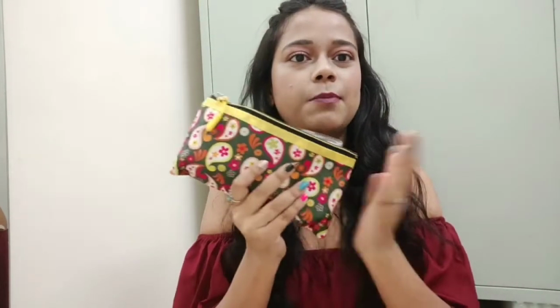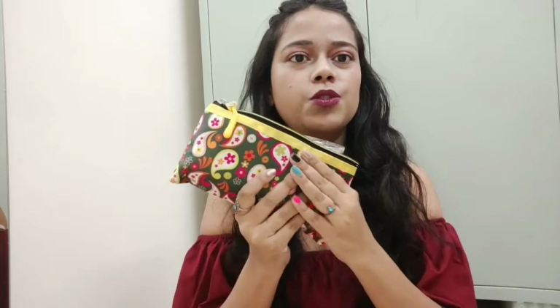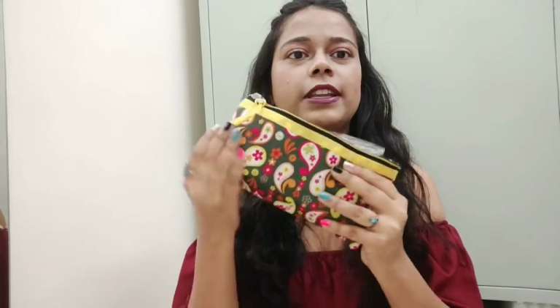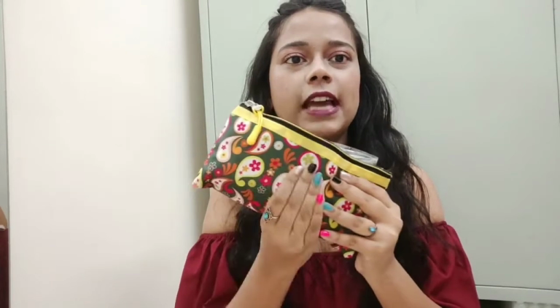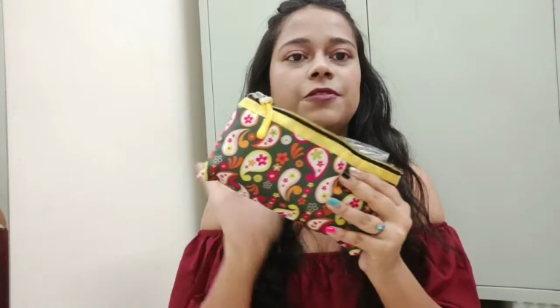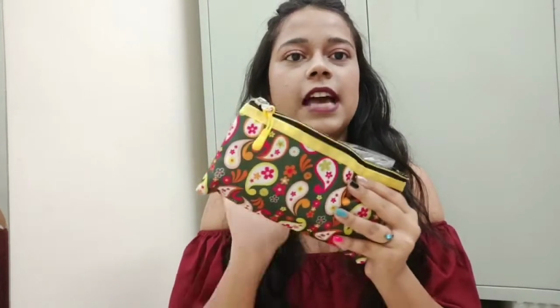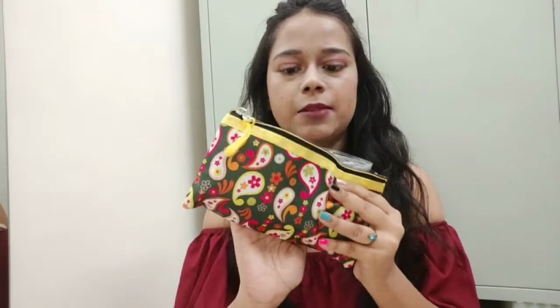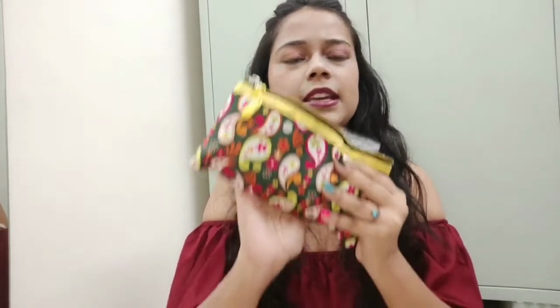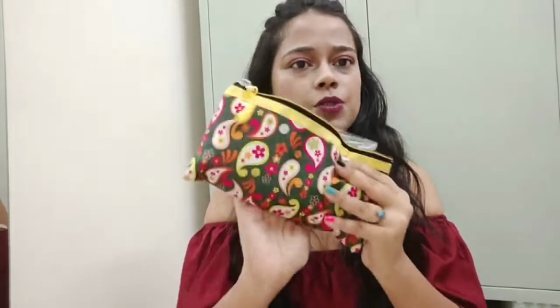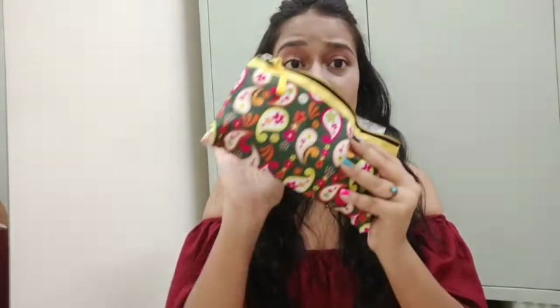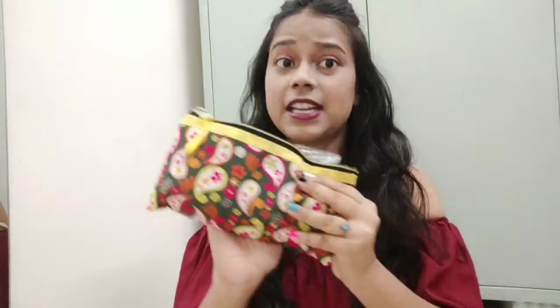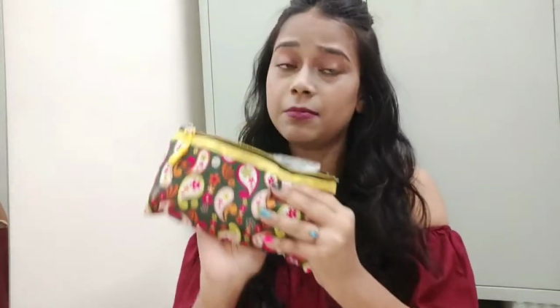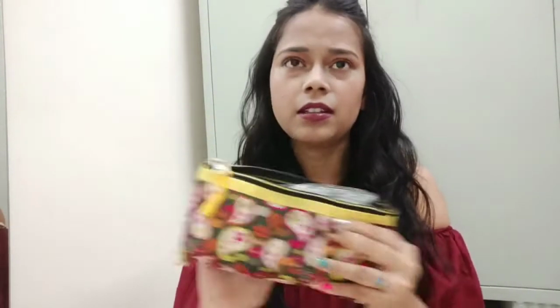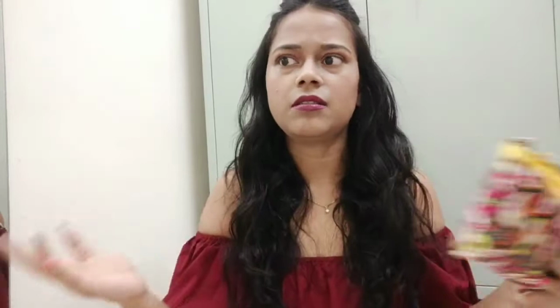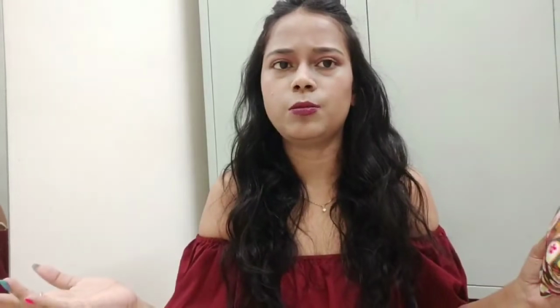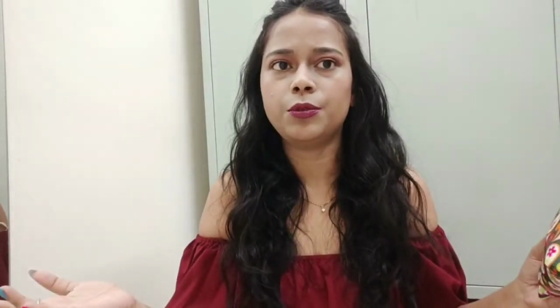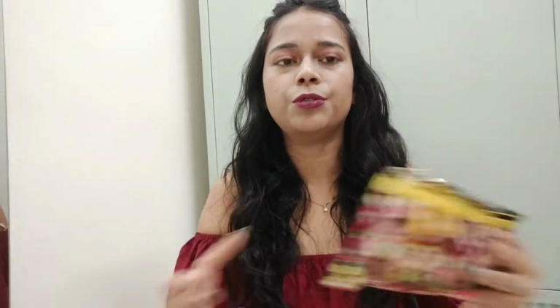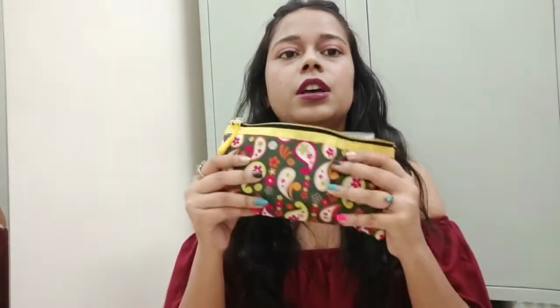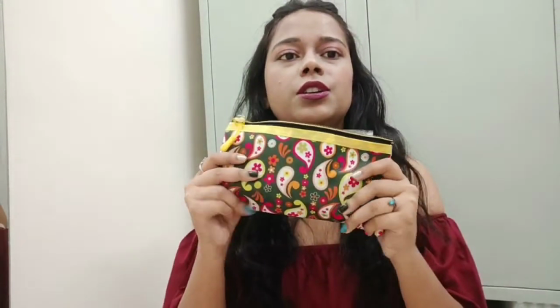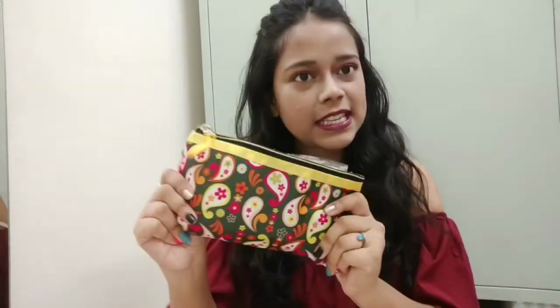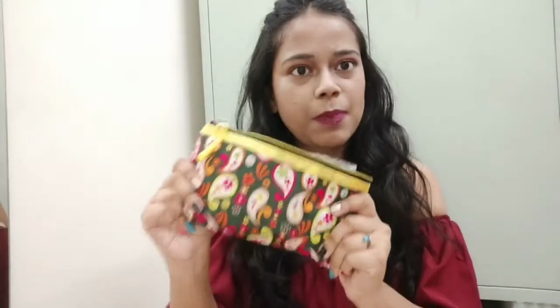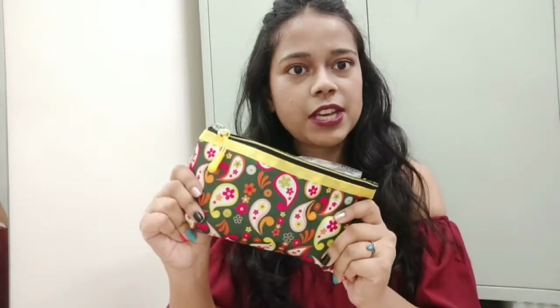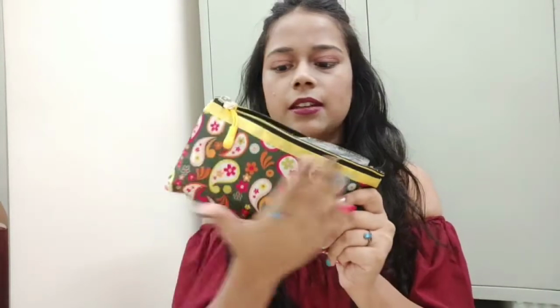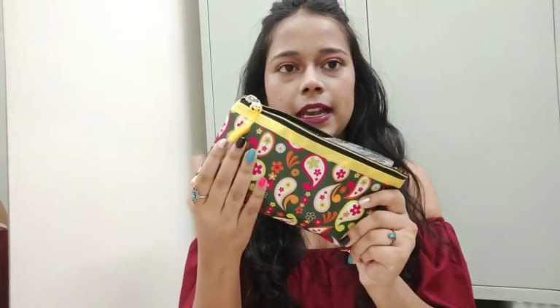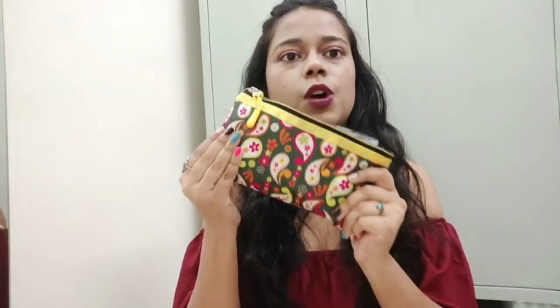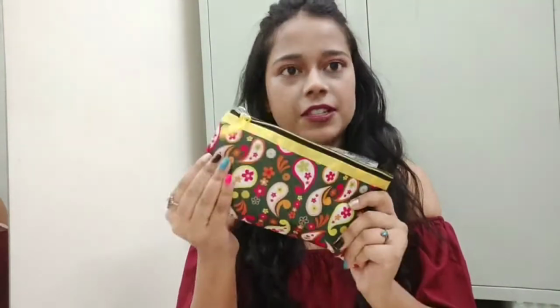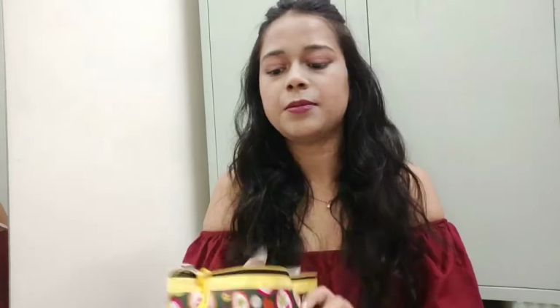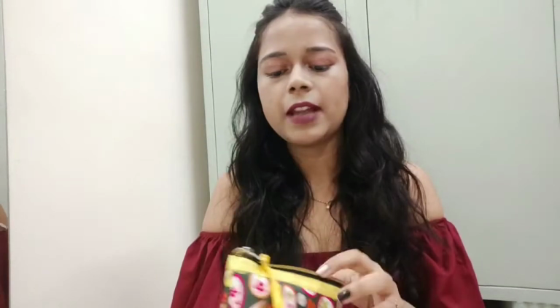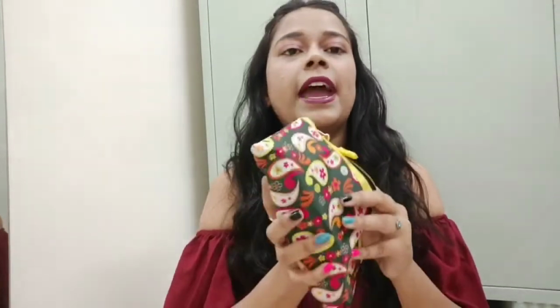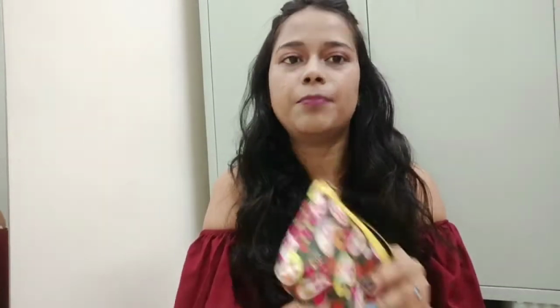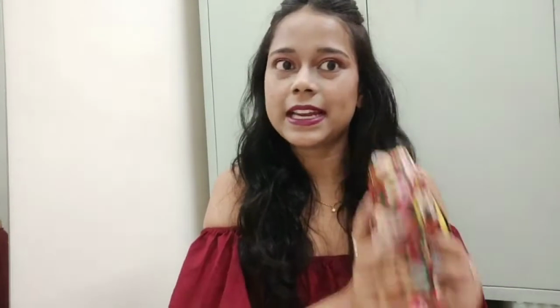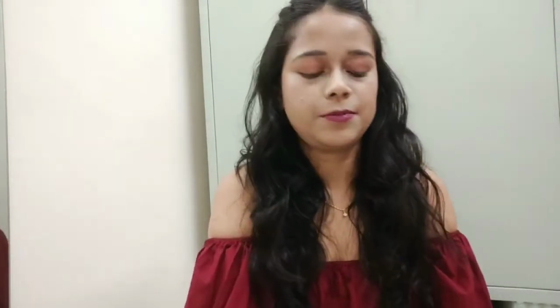So yes, this is a pouch - this is your first item. And now I will start with your second item.